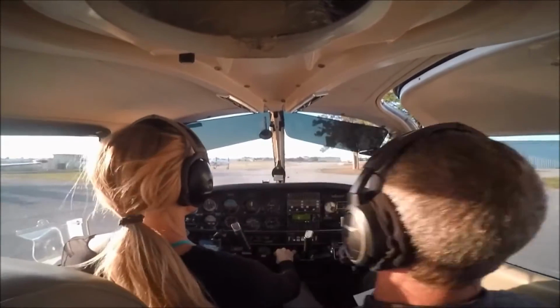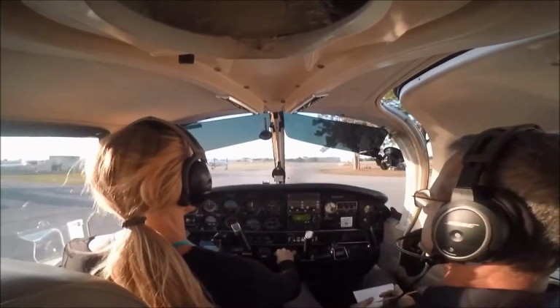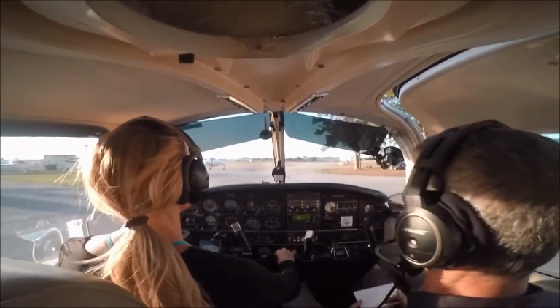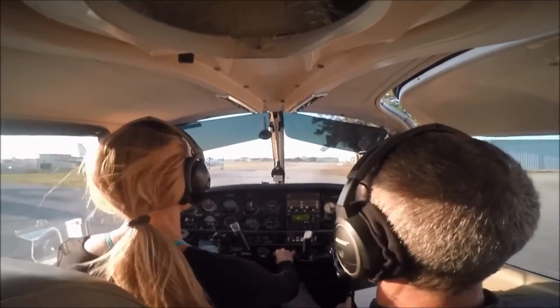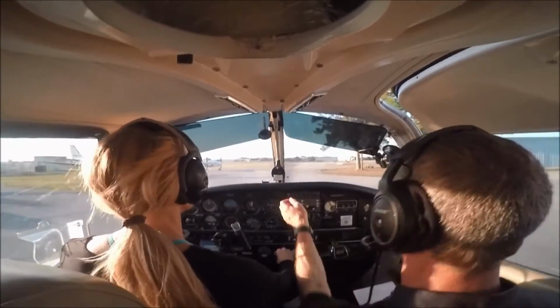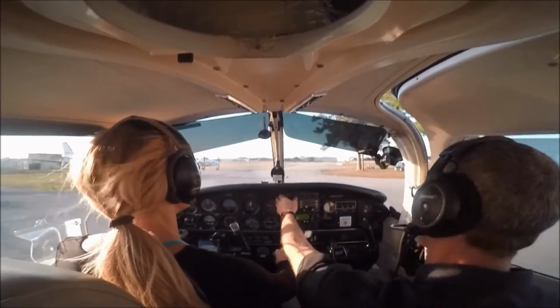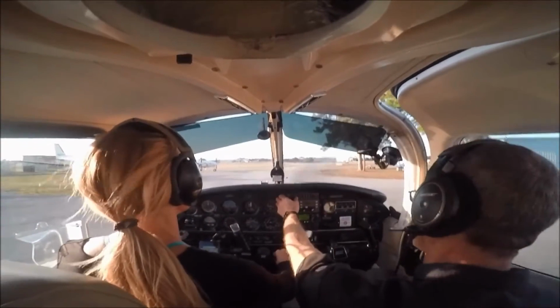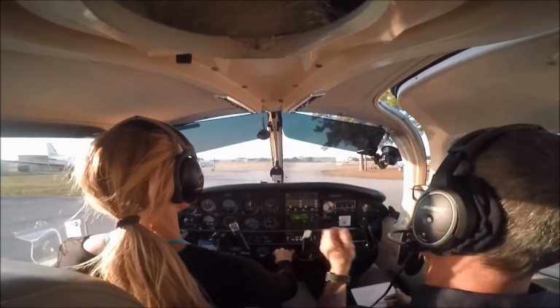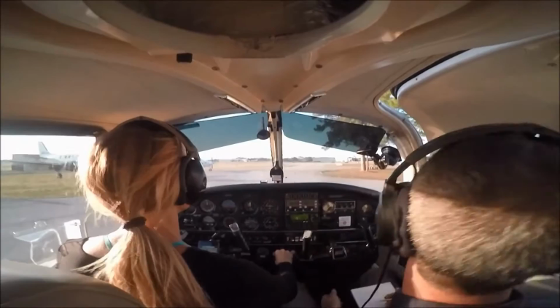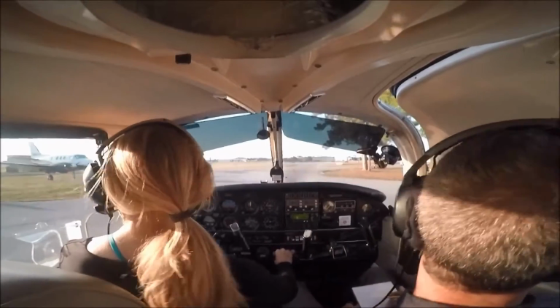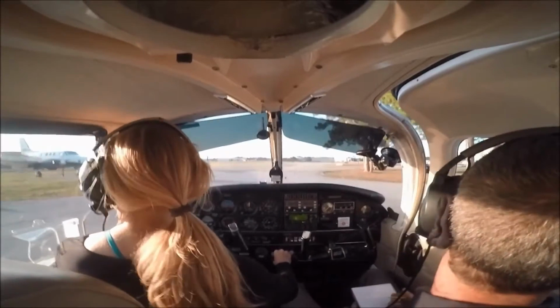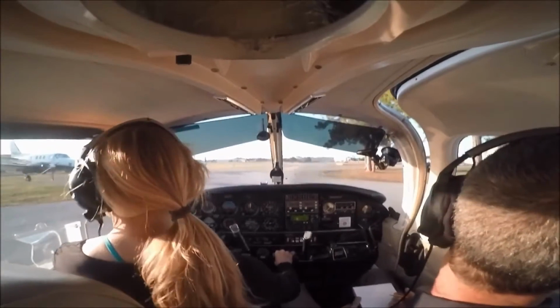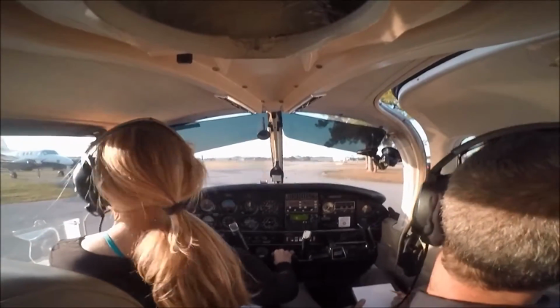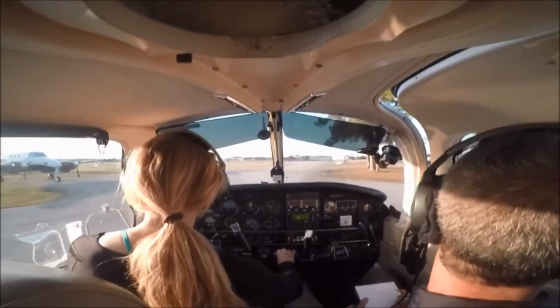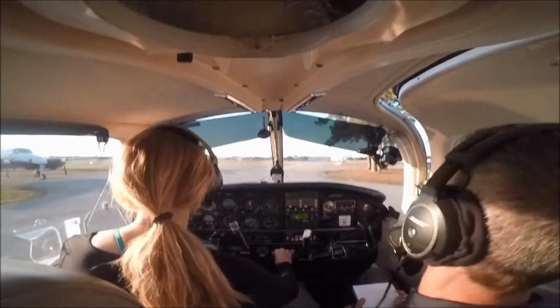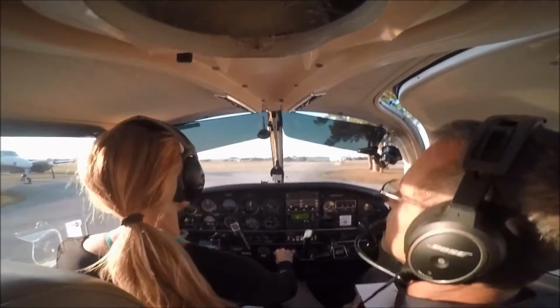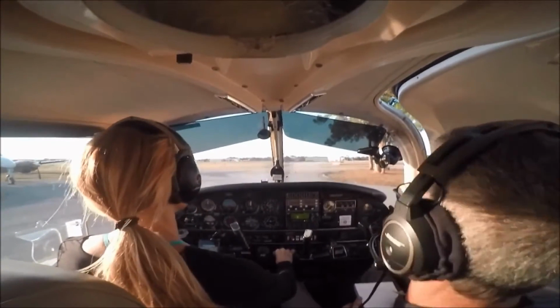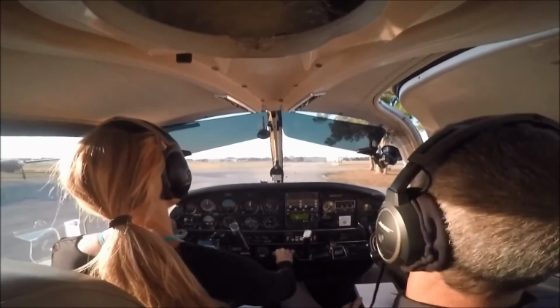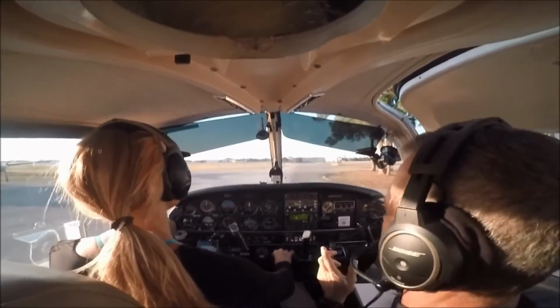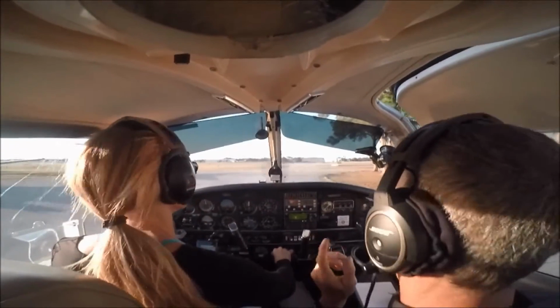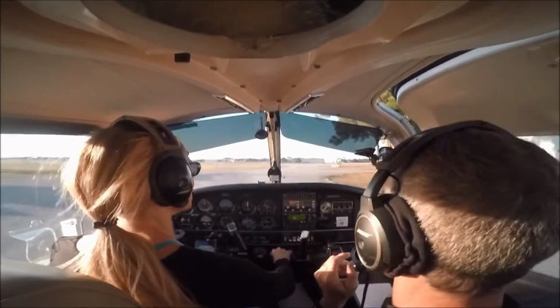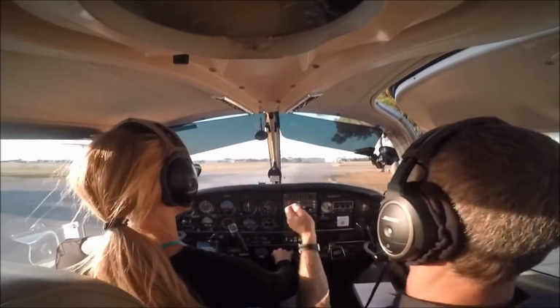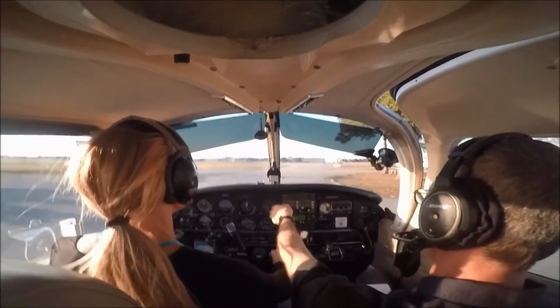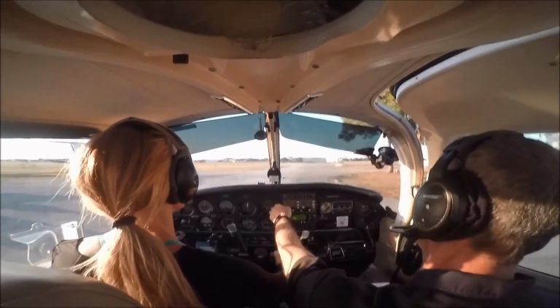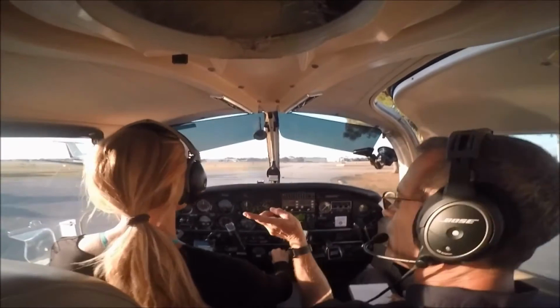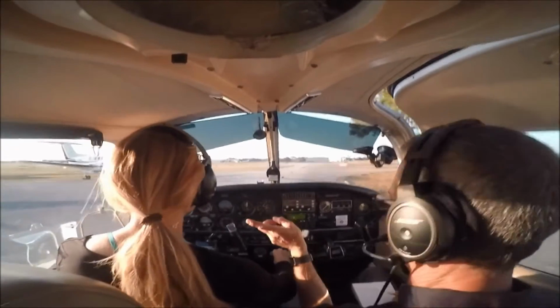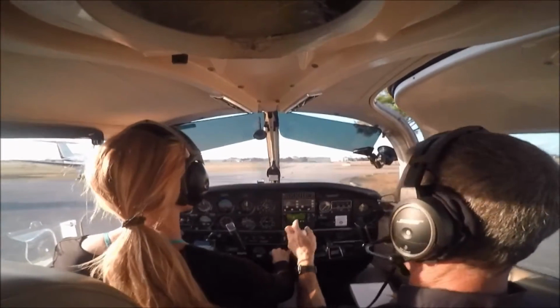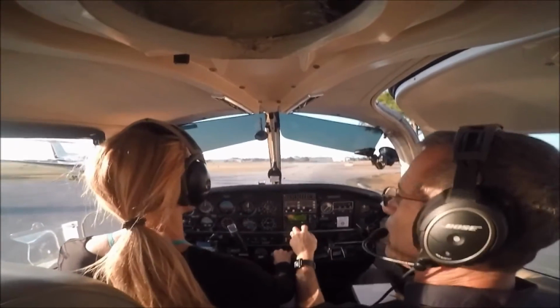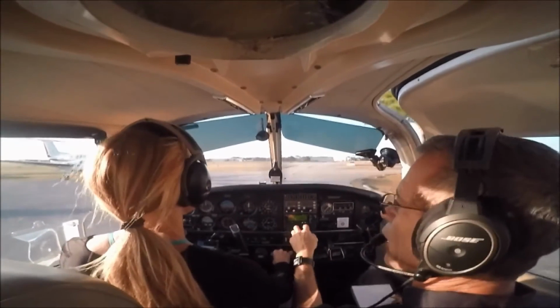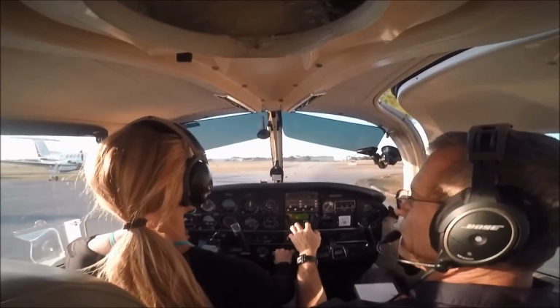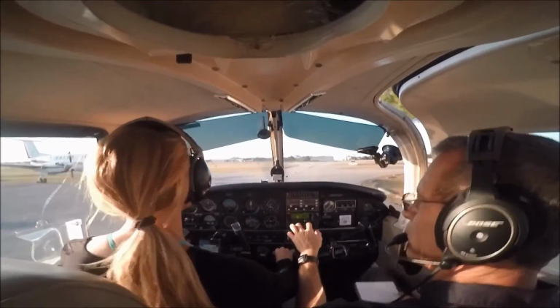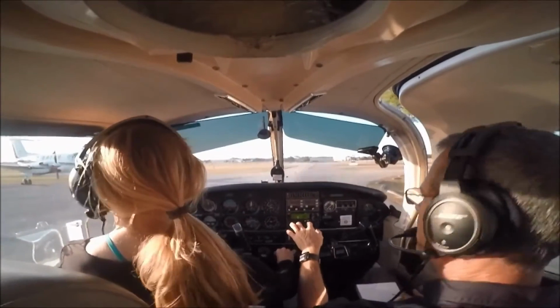Over to ground, 24 Quebec. Cherokee 2253 Zulu. Wind 070 at 11, visibility 10. Golf, Bravo, November. Zero two Bravo, cross runway one three. Cross runway one three, zero two Bravo. Aircraft calling for south on the shoreline — that's us.